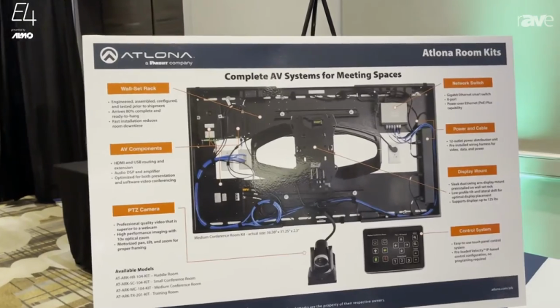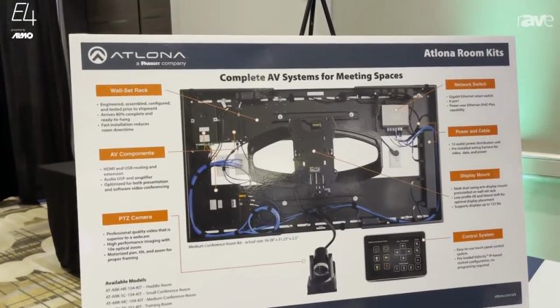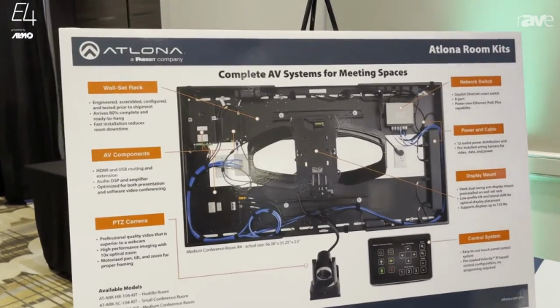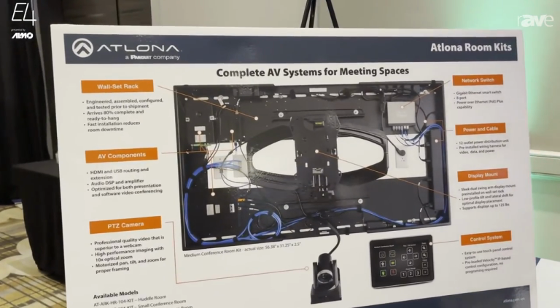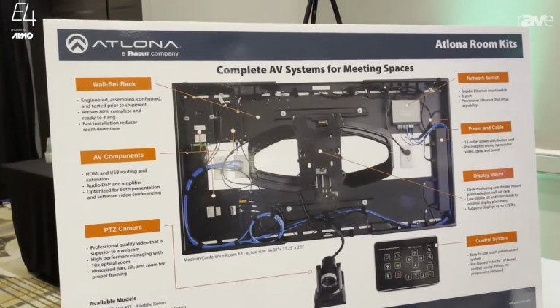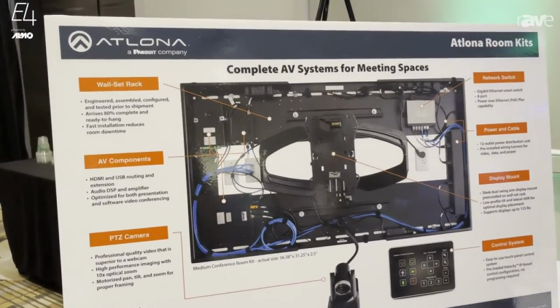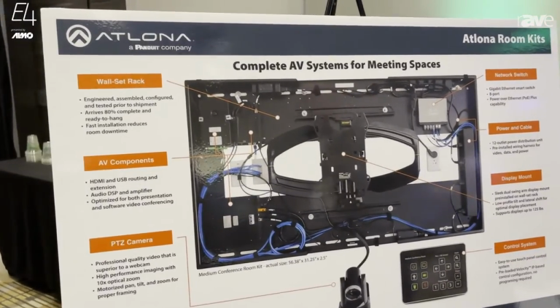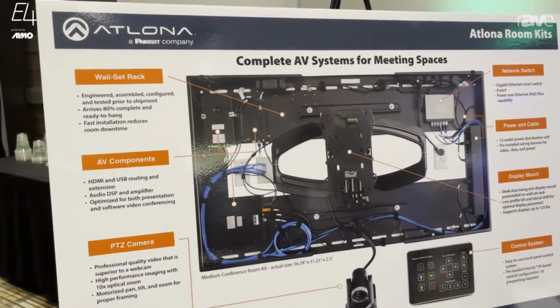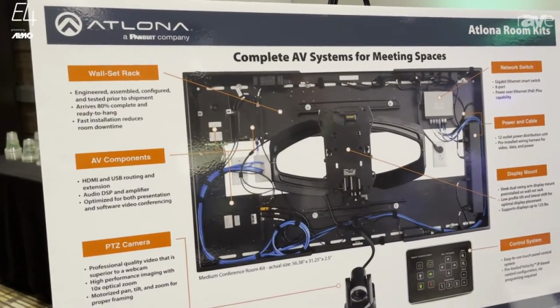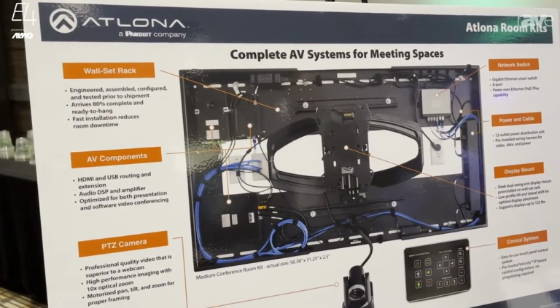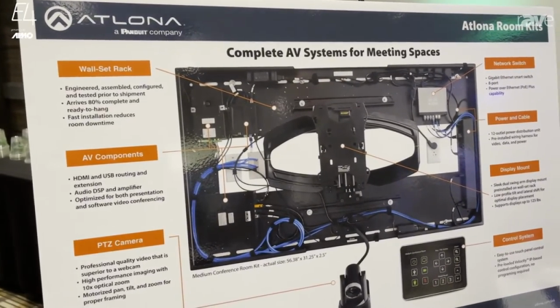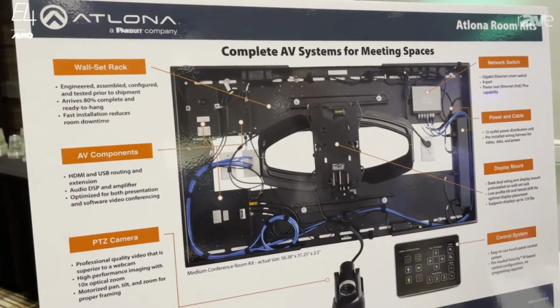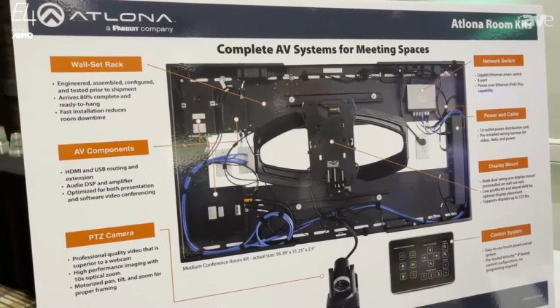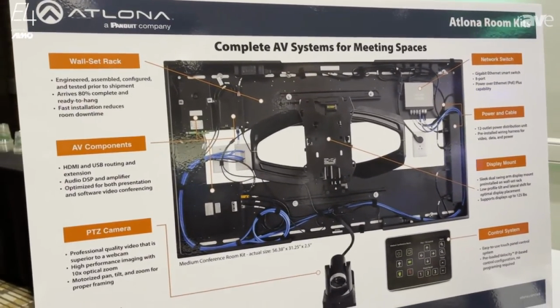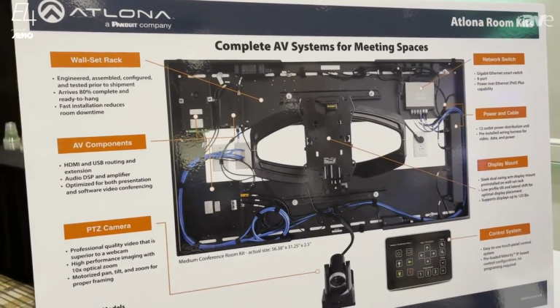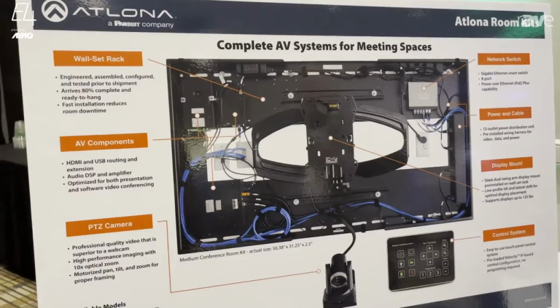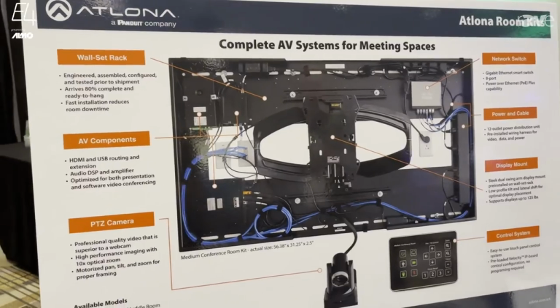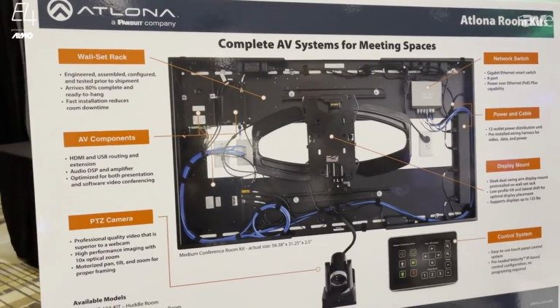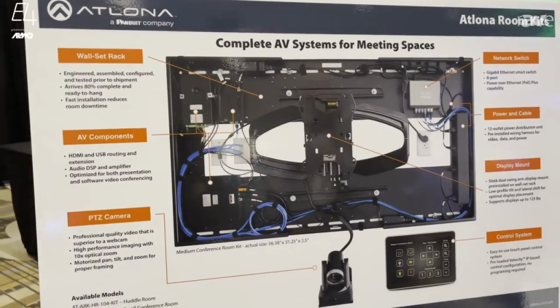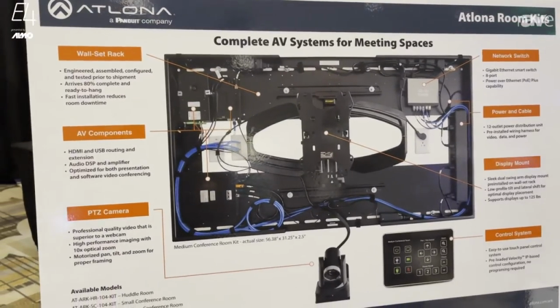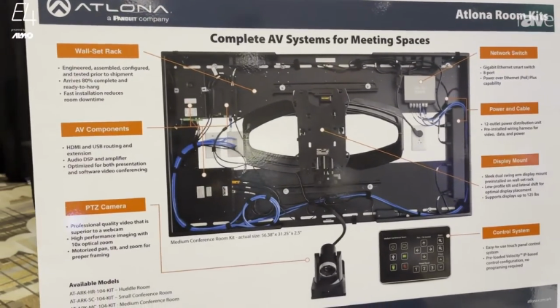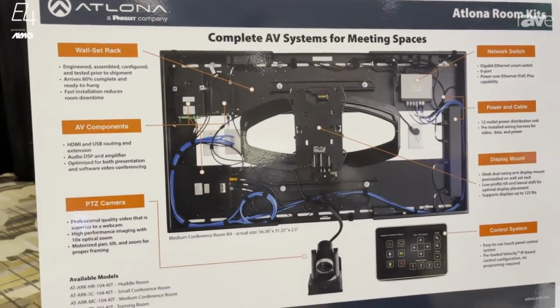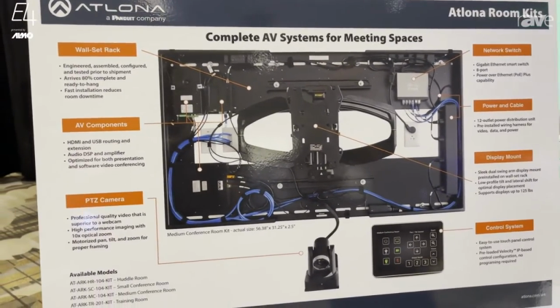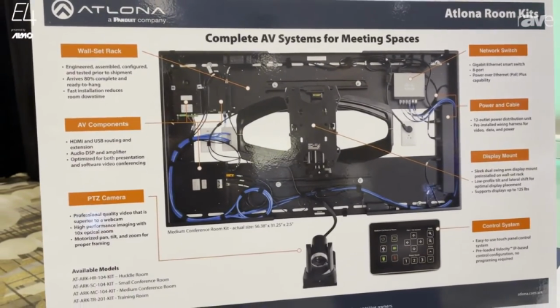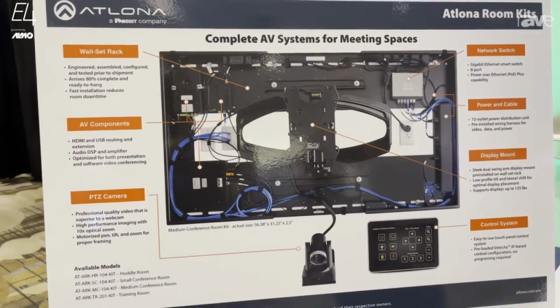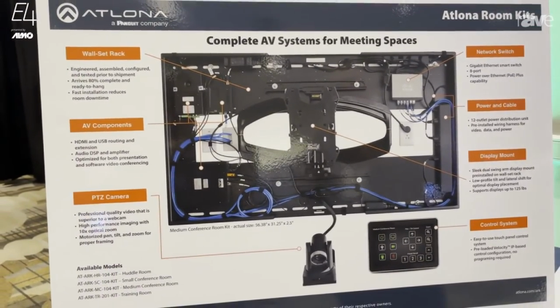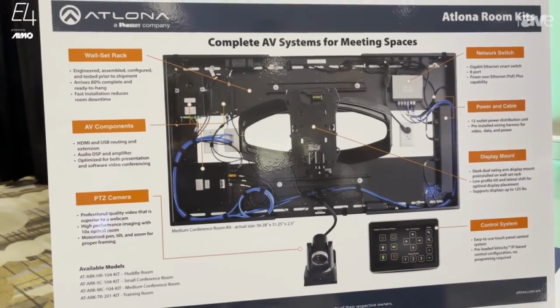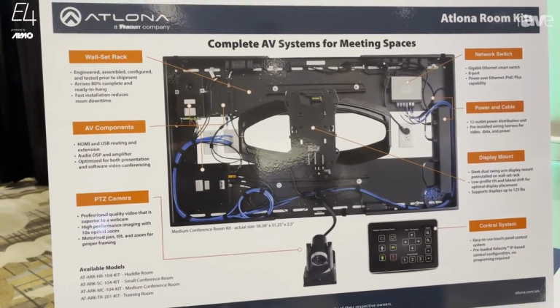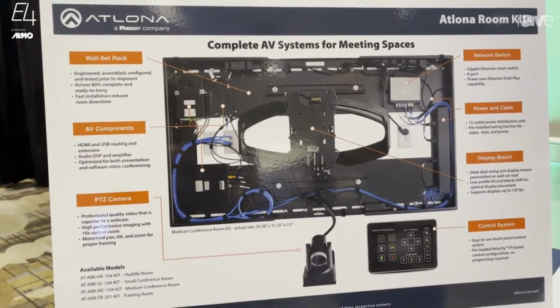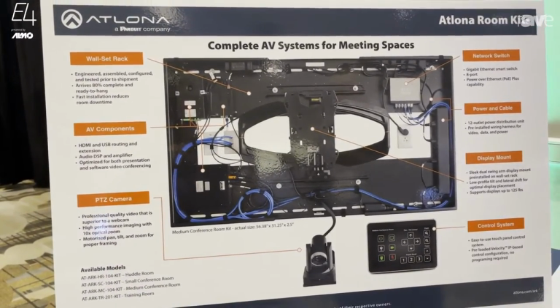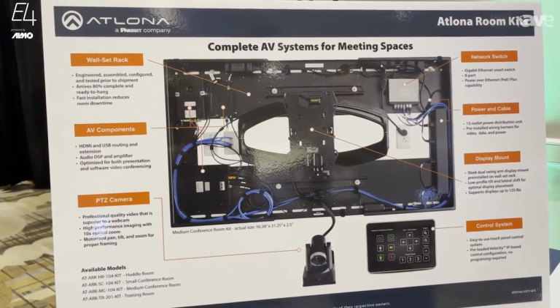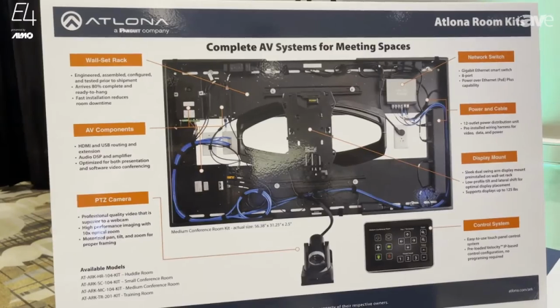Everything ships already installed with a wall-set rack. All the components are pre-installed: there's a pan-tilt-zoom camera, a network switch, a mount, a control system — everything you need.